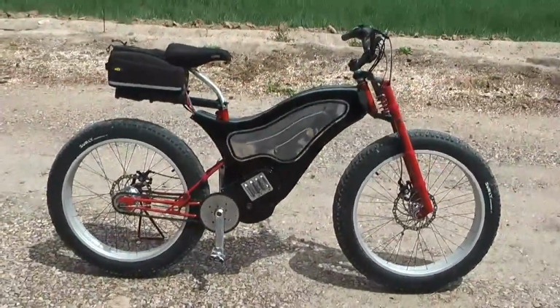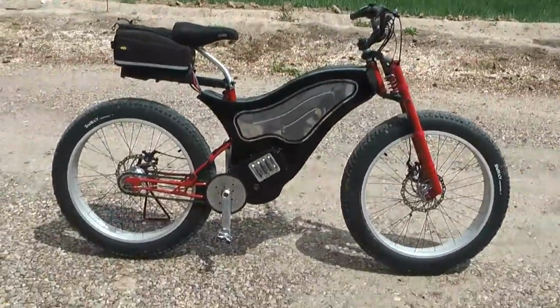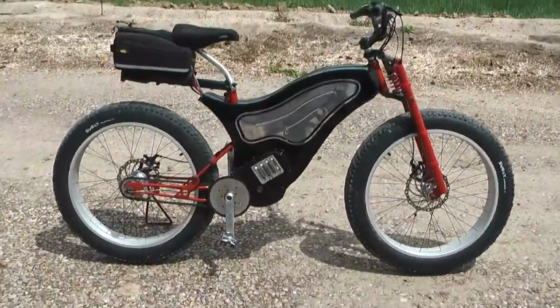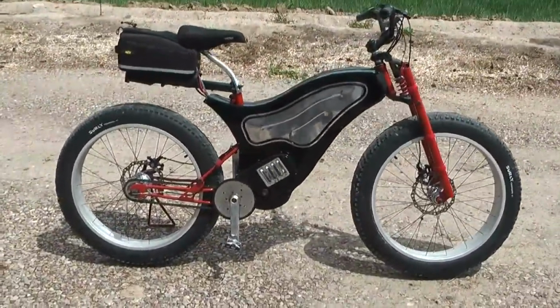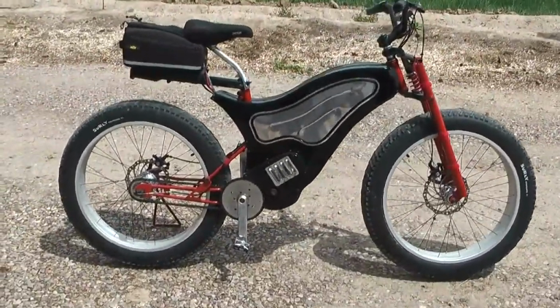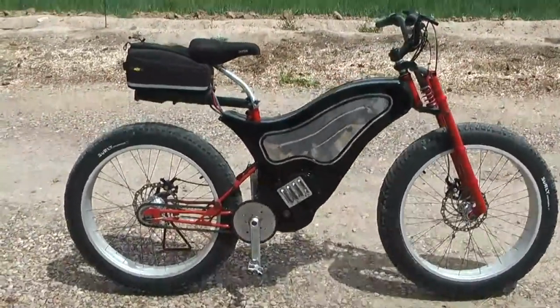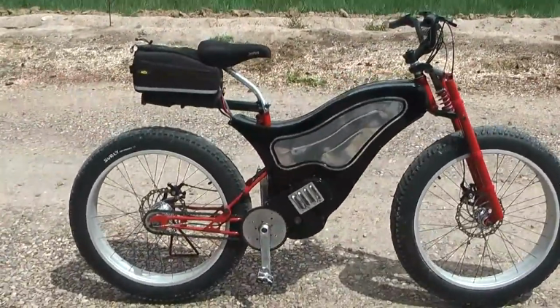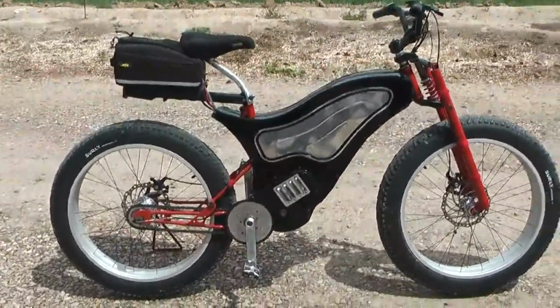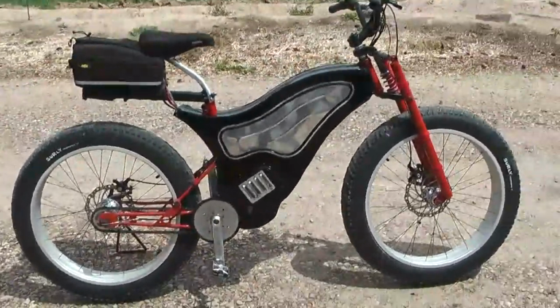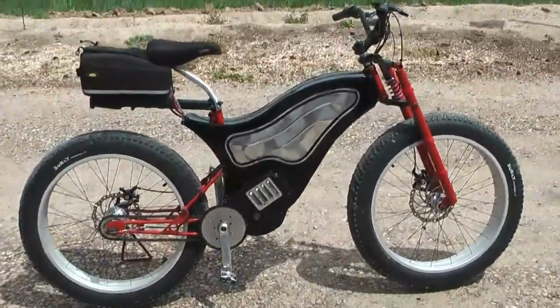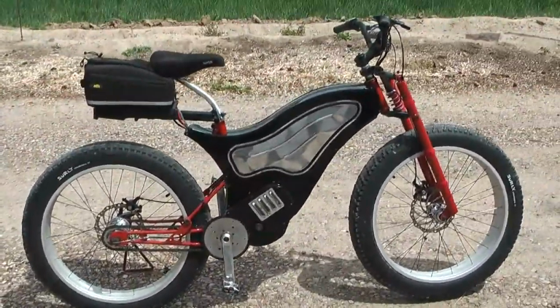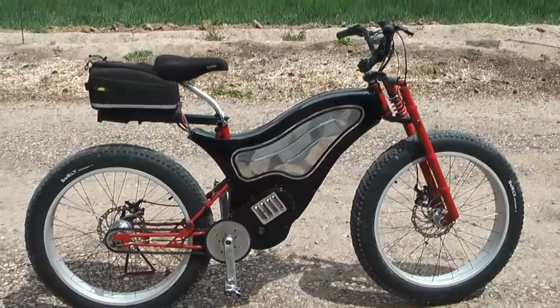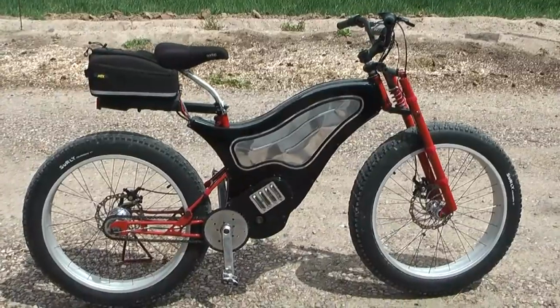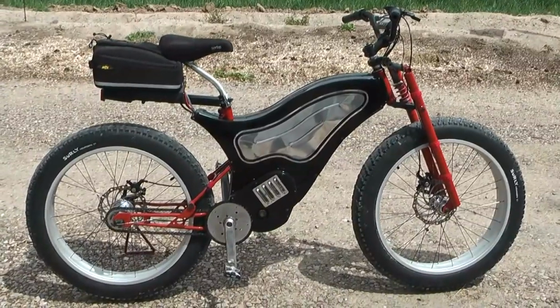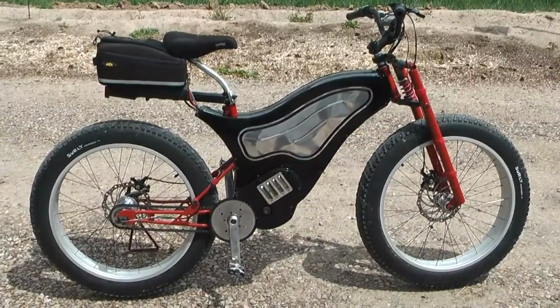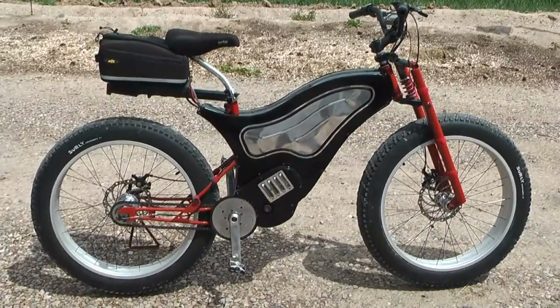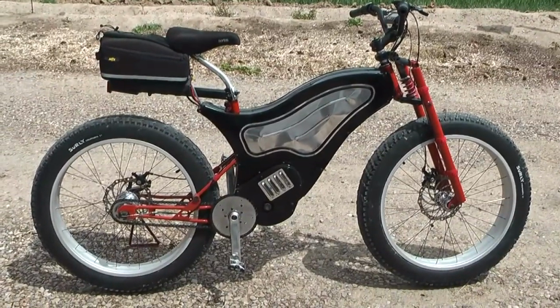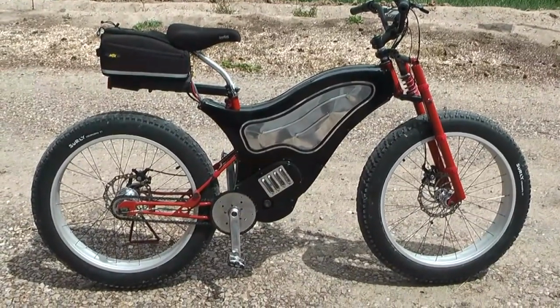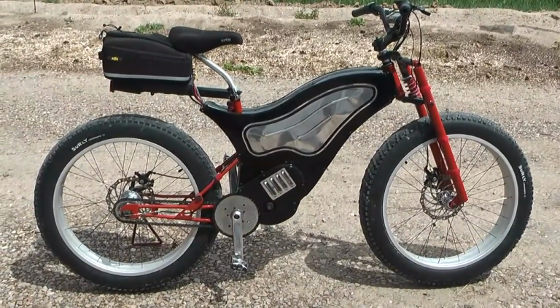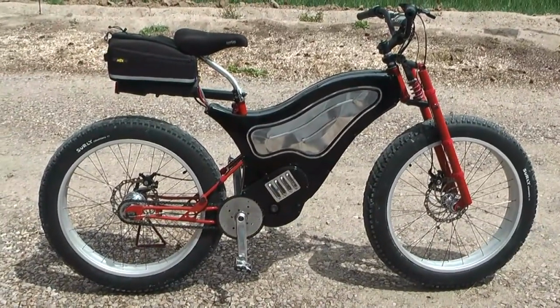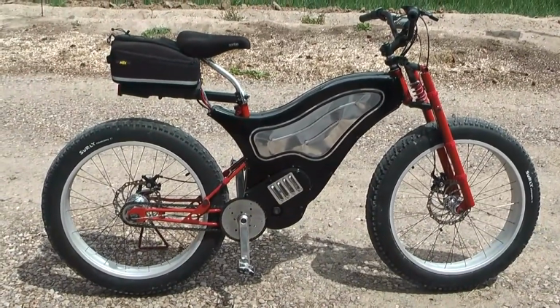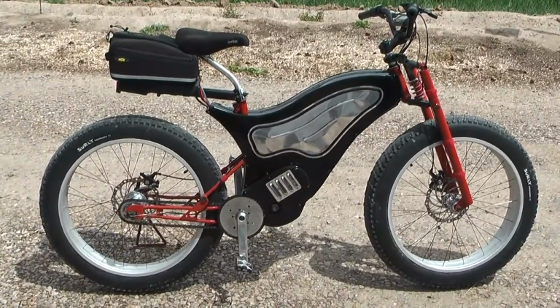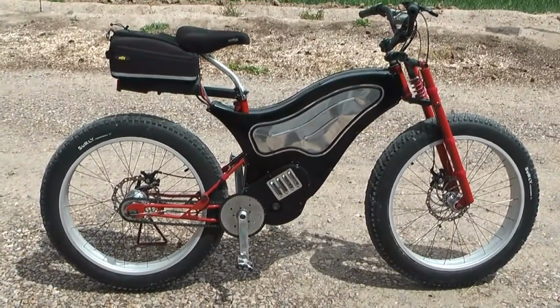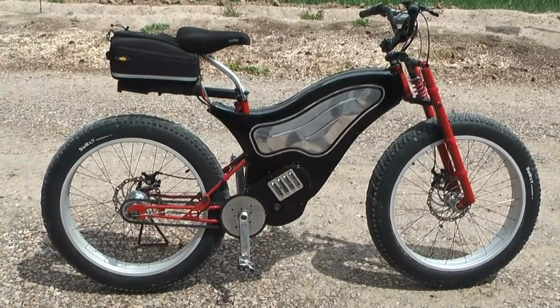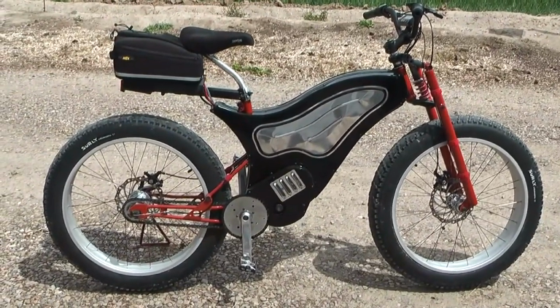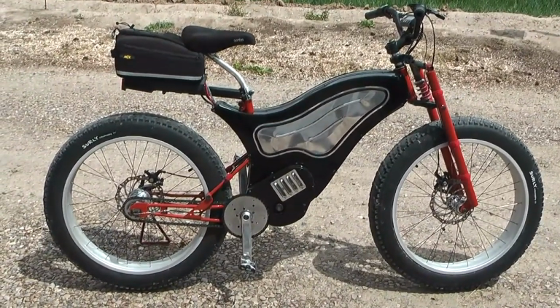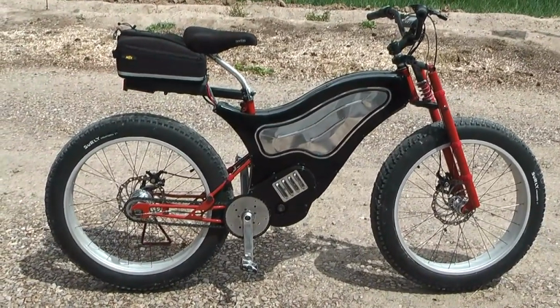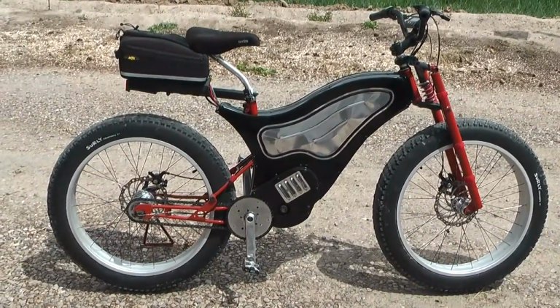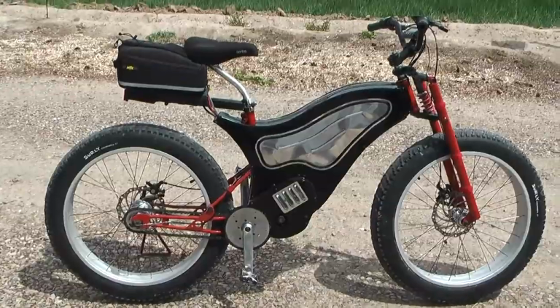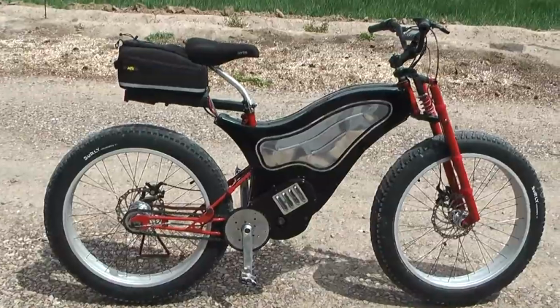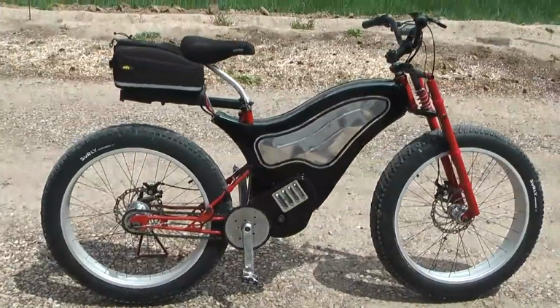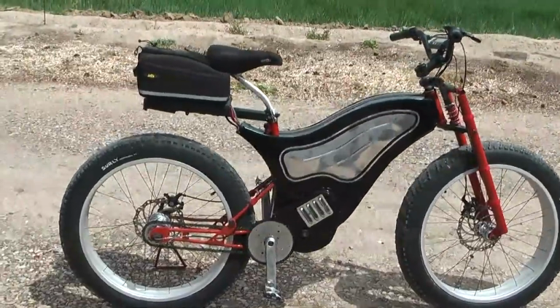Well, the electric fat bike is finally finished. I mentioned in the previous video that I would update the channel when I did to get it finished, and so here I am.